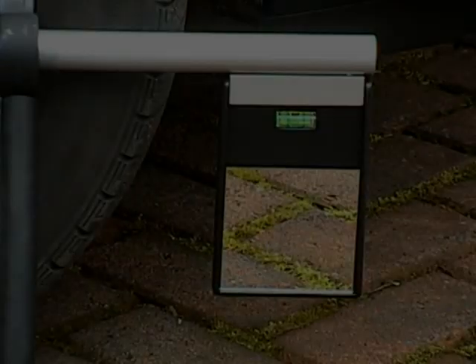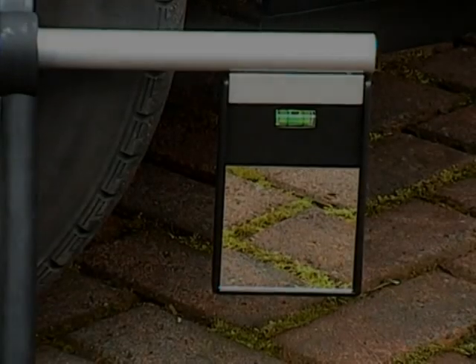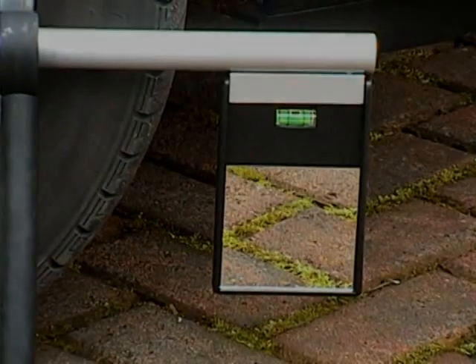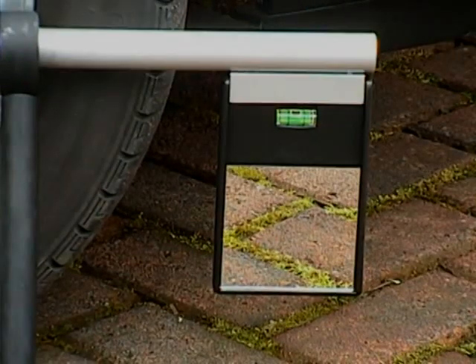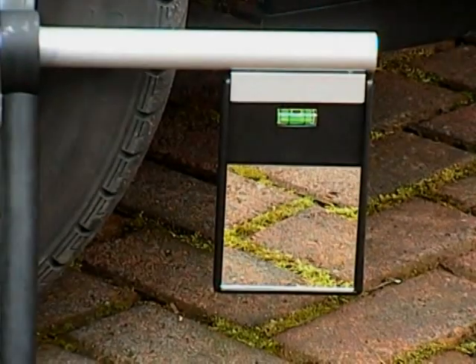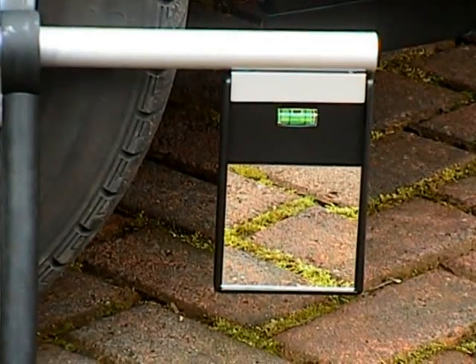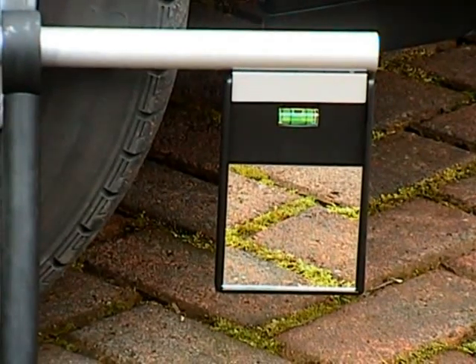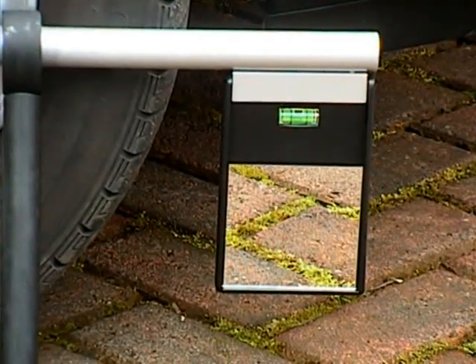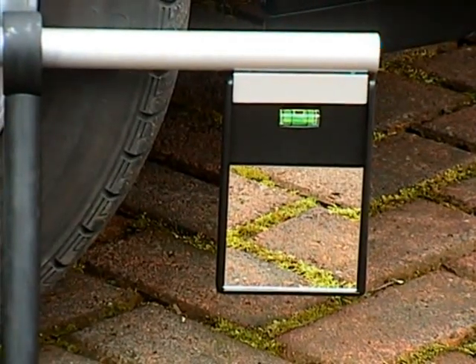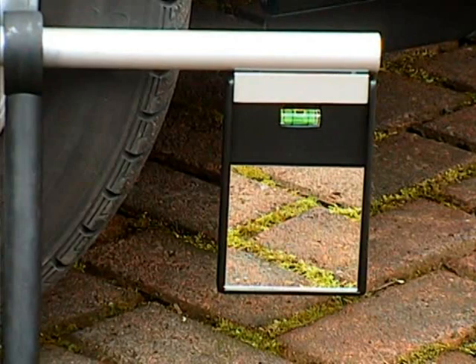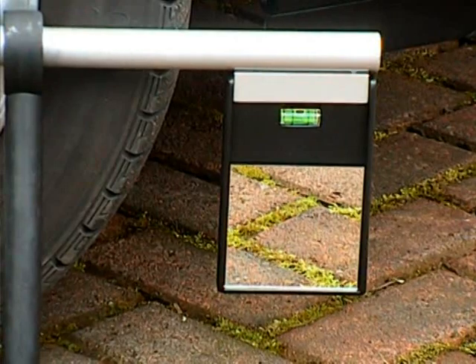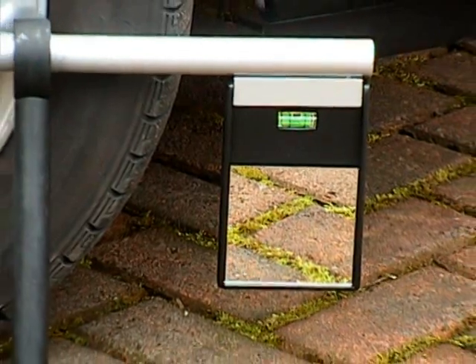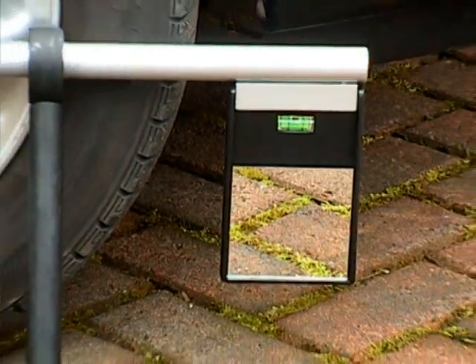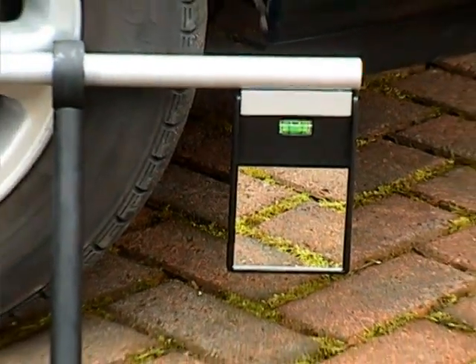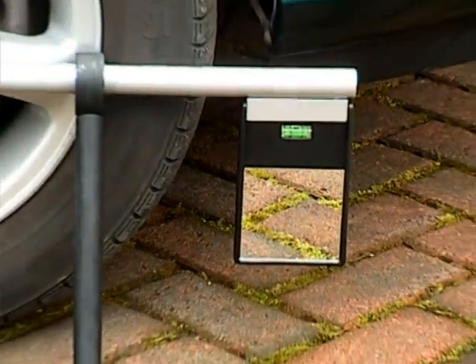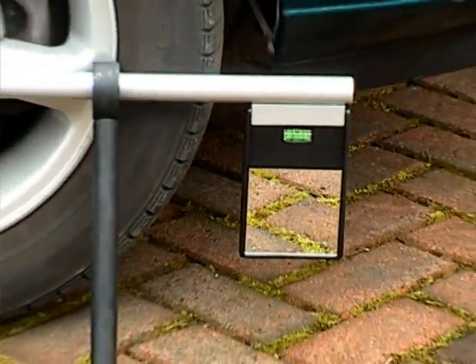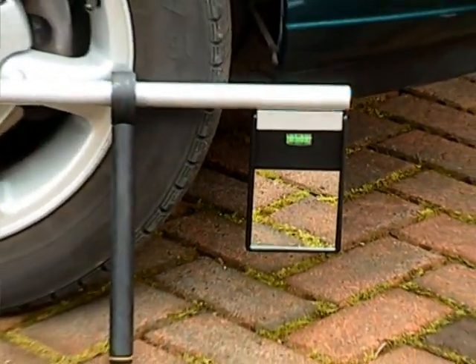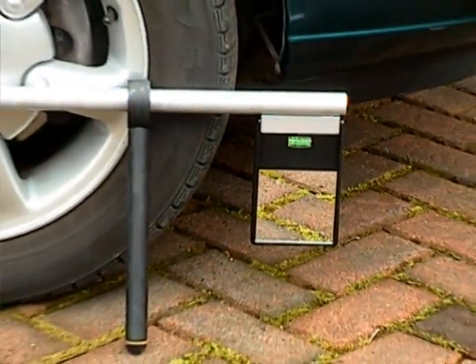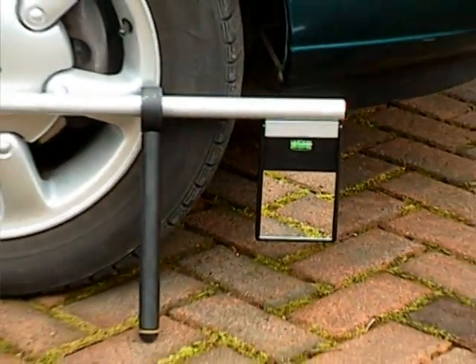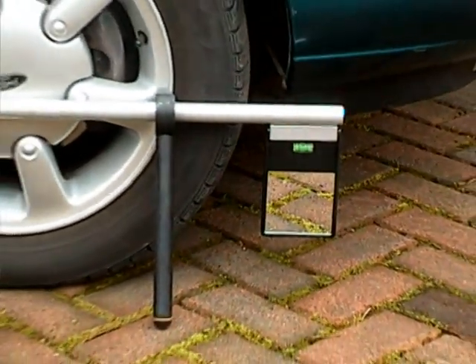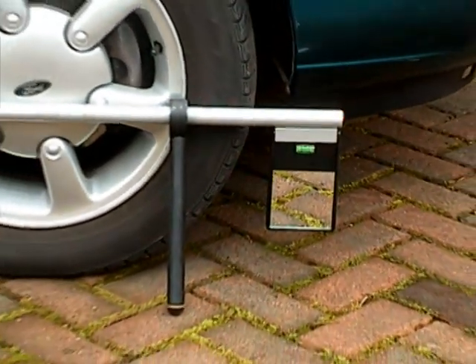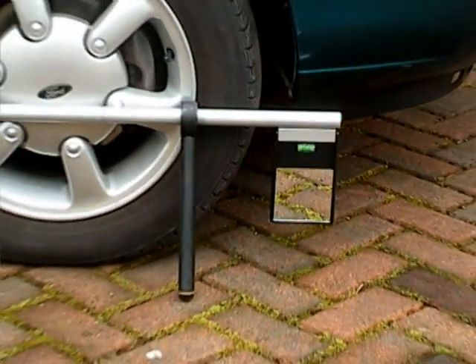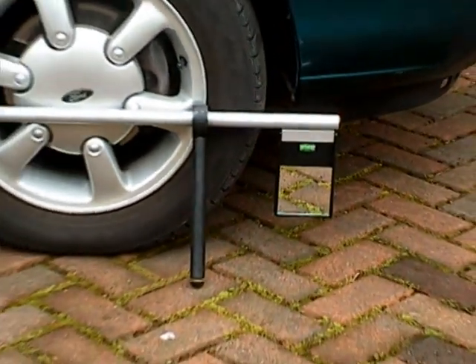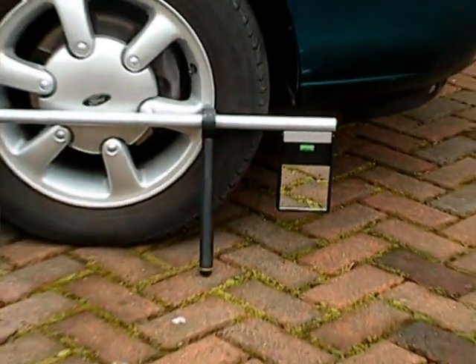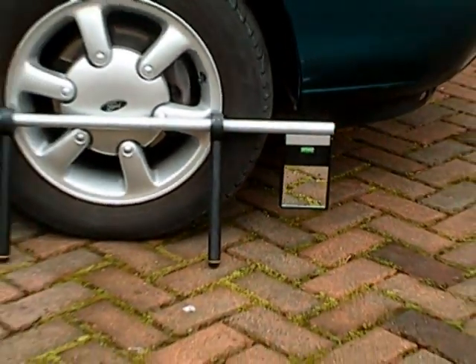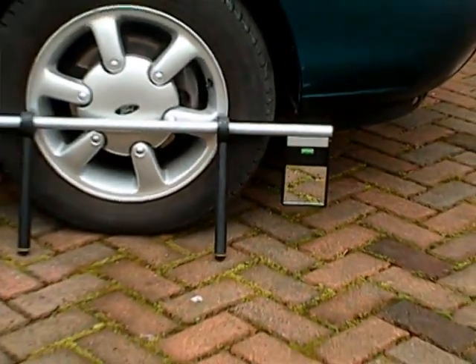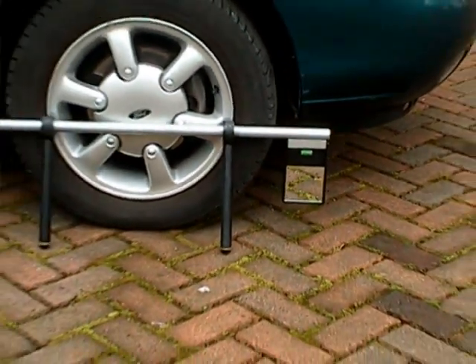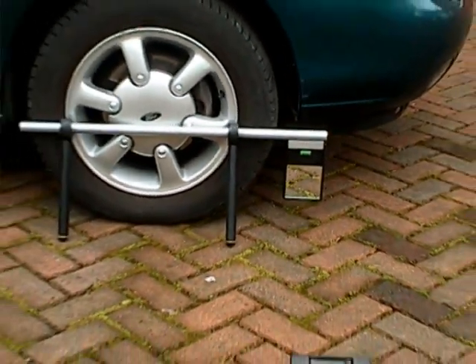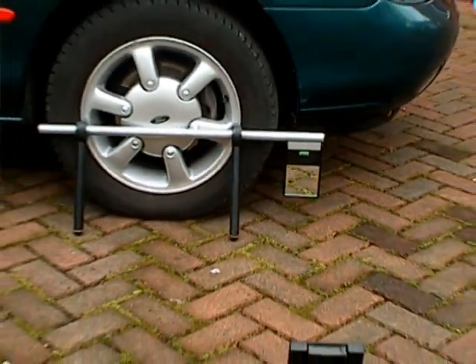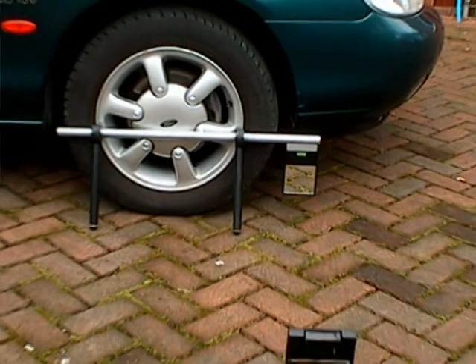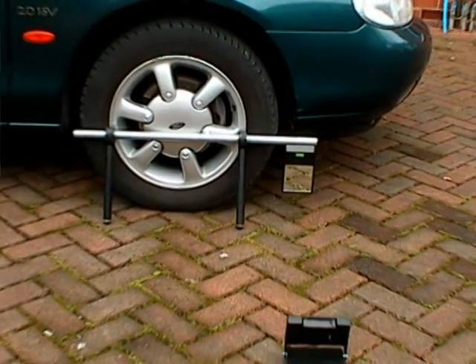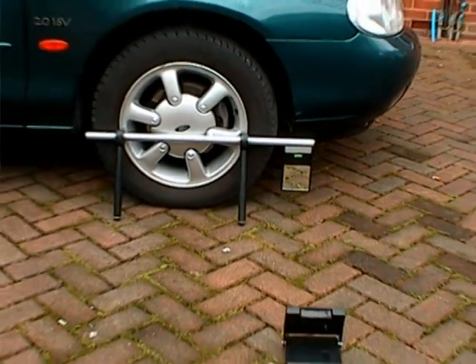This short video shows how the TrackAce uses a simple two-stage process to quickly provide an accurate check of your vehicle's front wheel alignment.